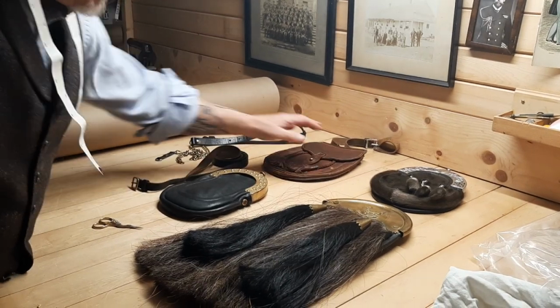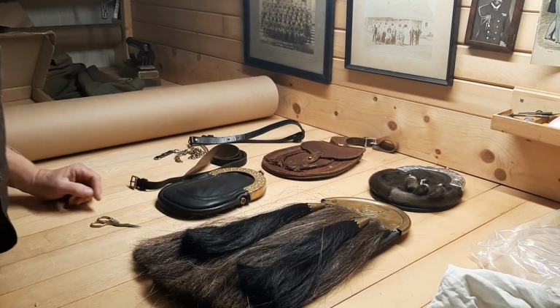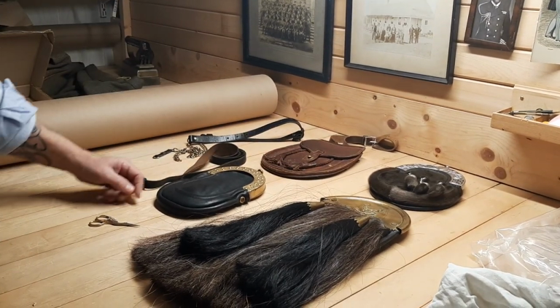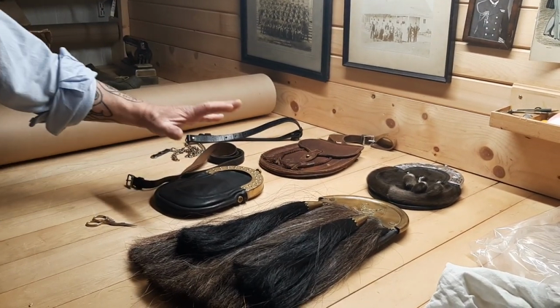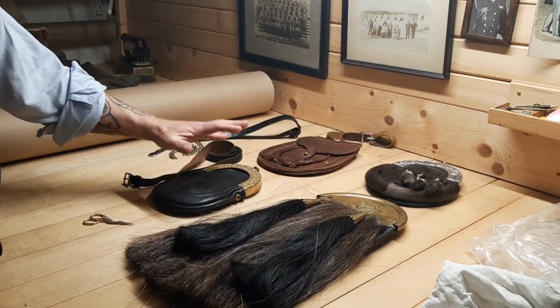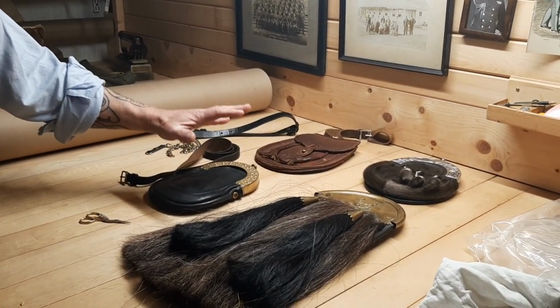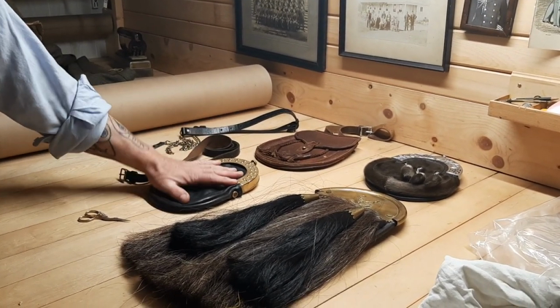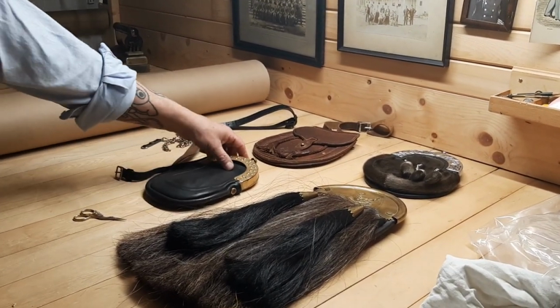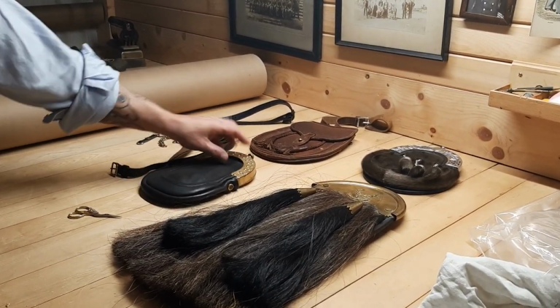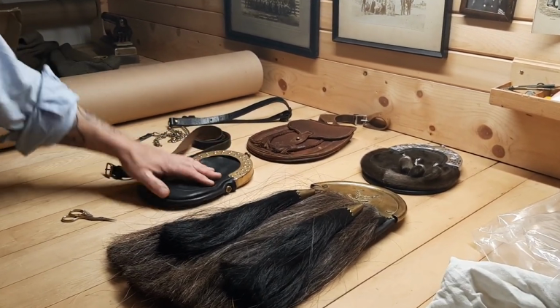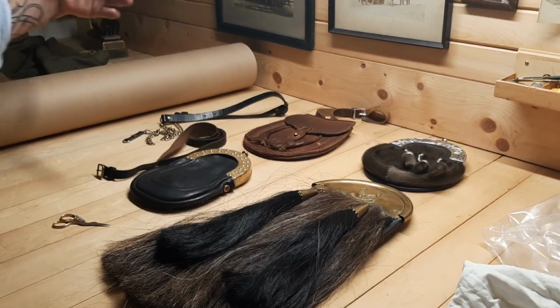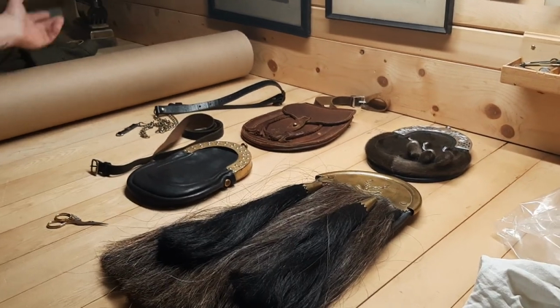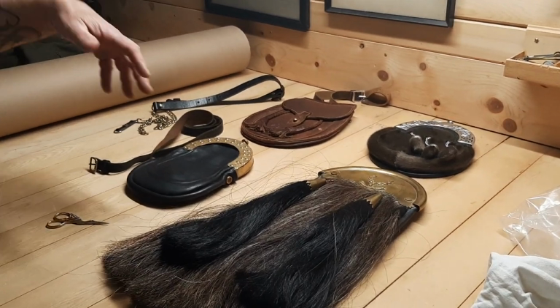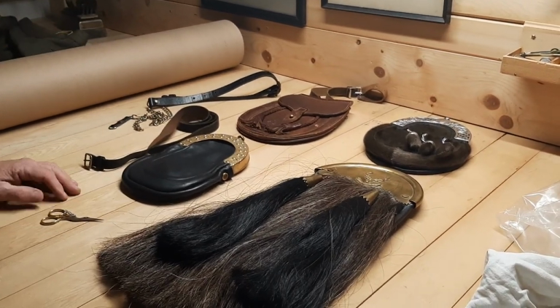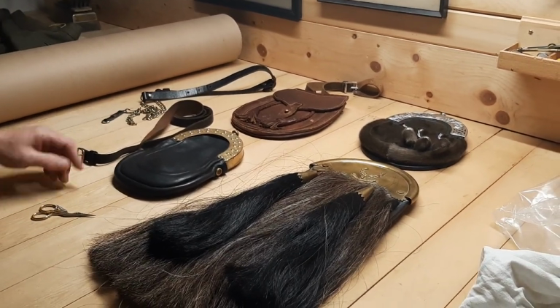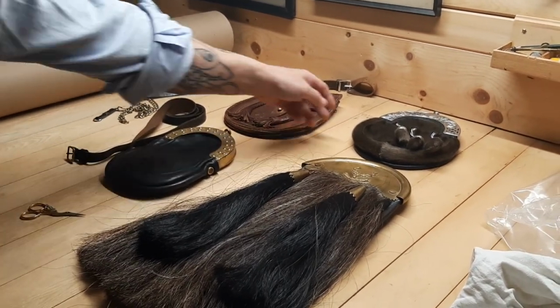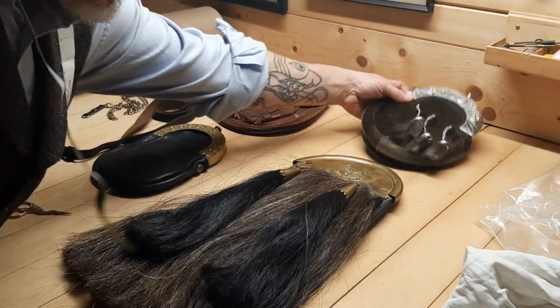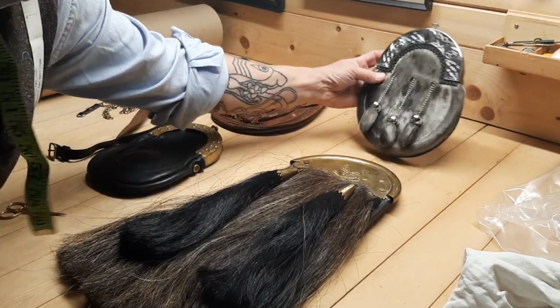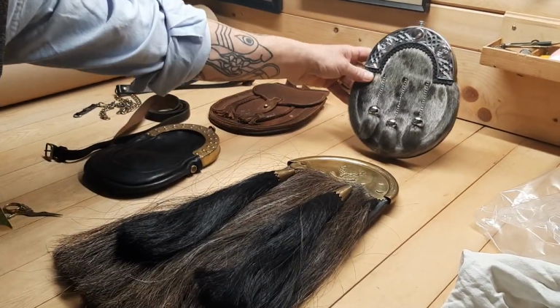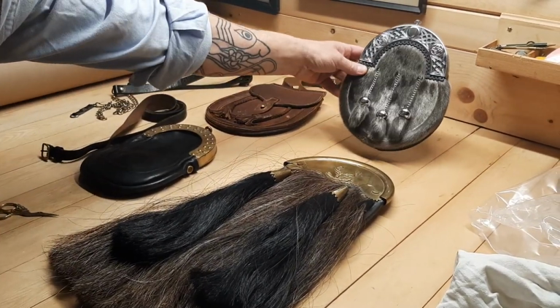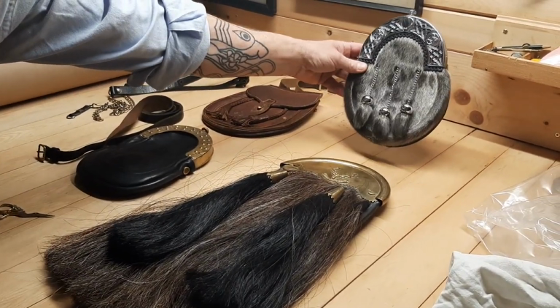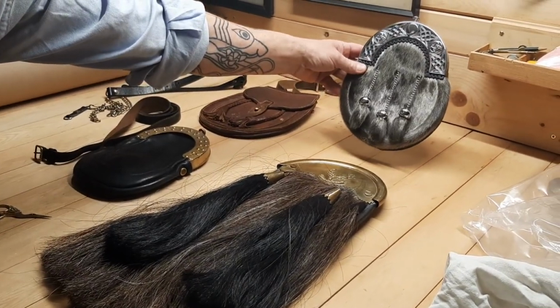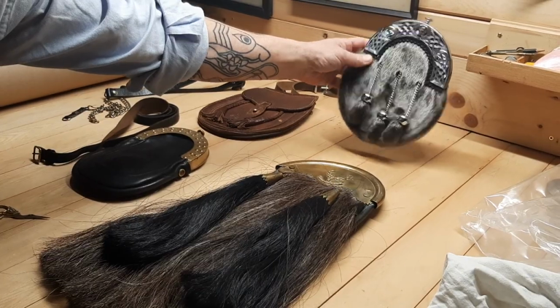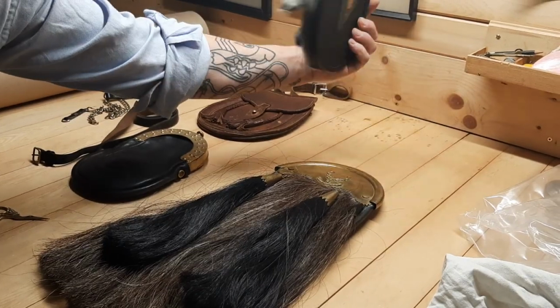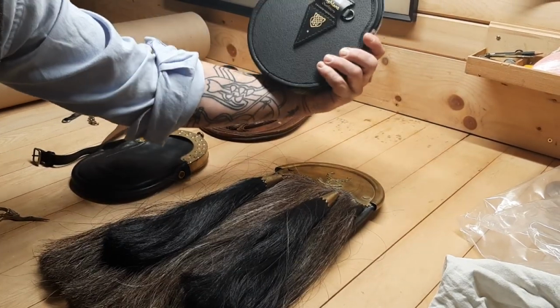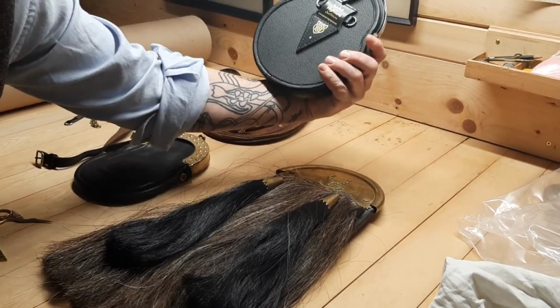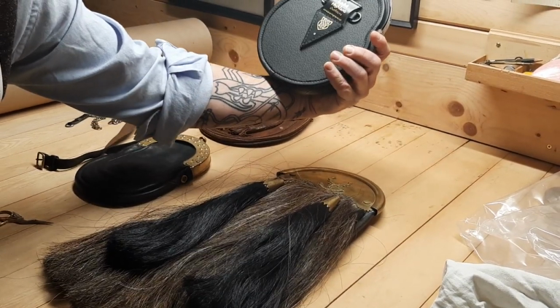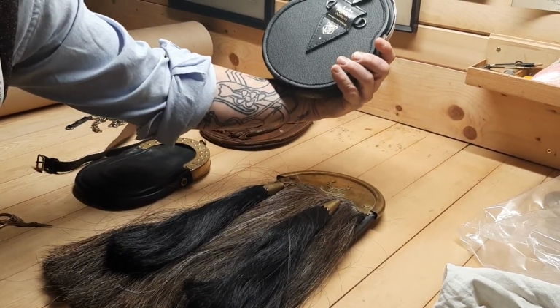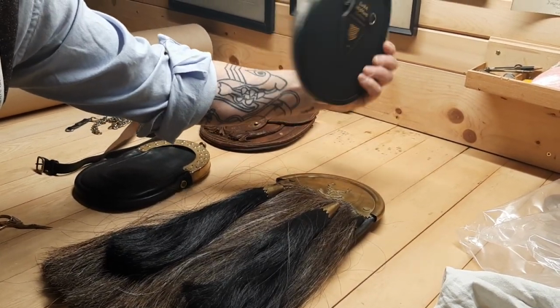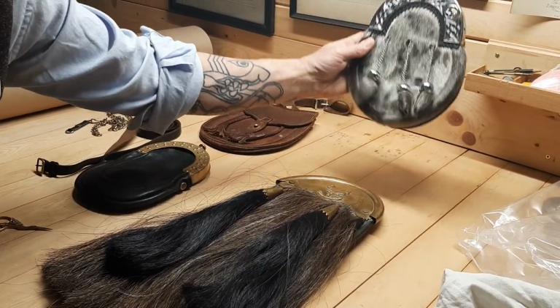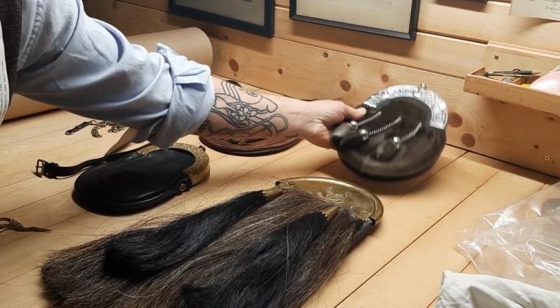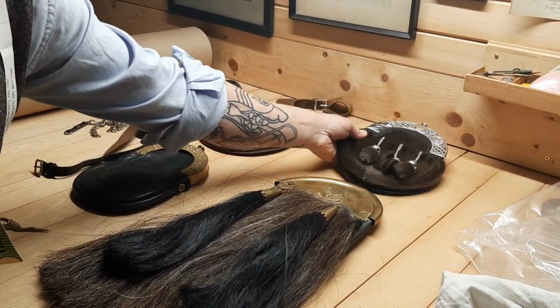The day sporran, the semi-dress sporran — that can be worn either casually or at a formal event. The dress sporran, in this case one made from sealskin, from the excellent firm L&M Highland Outfitters.